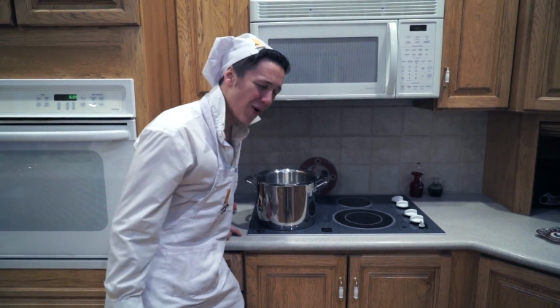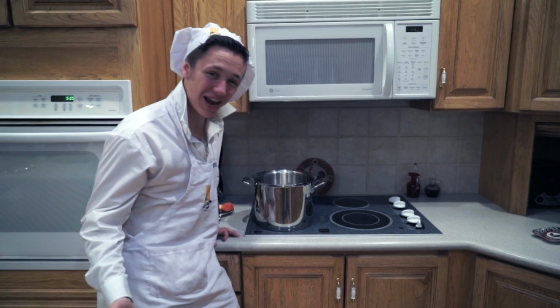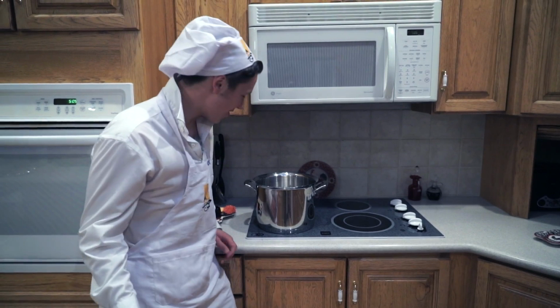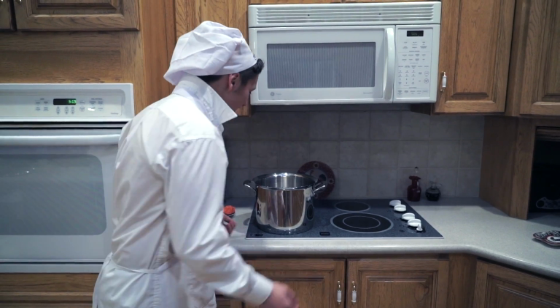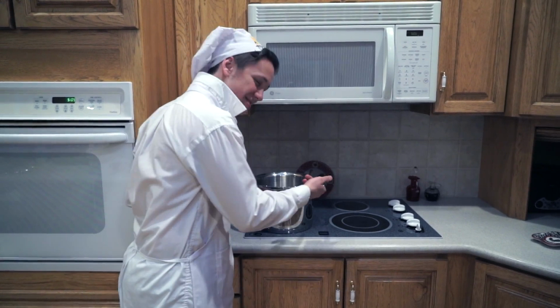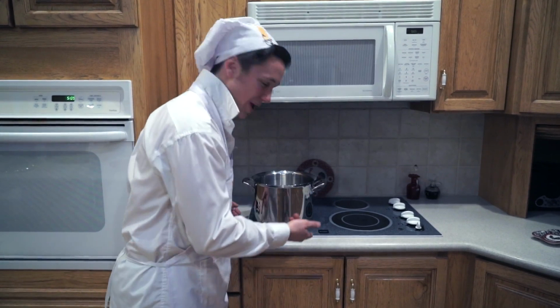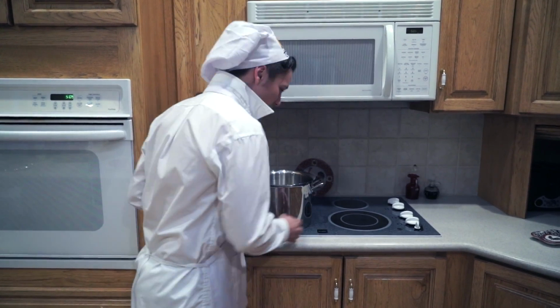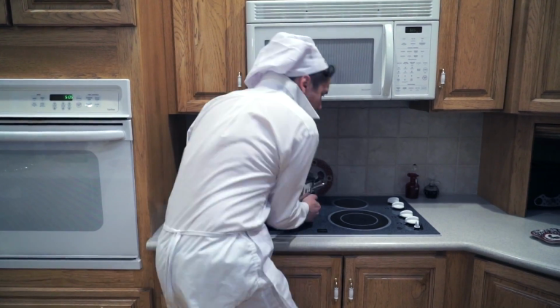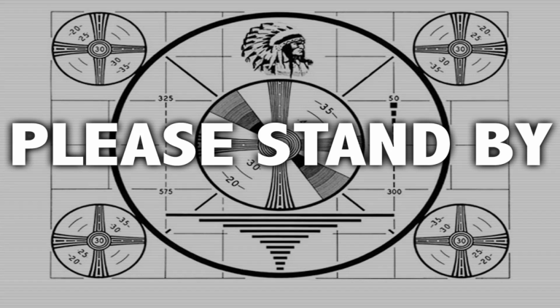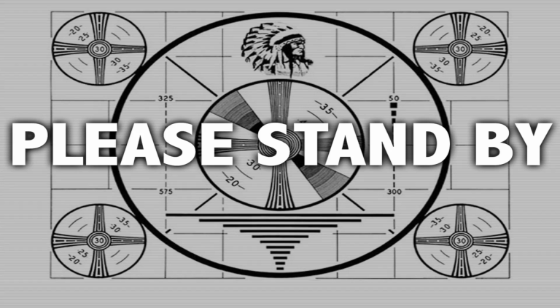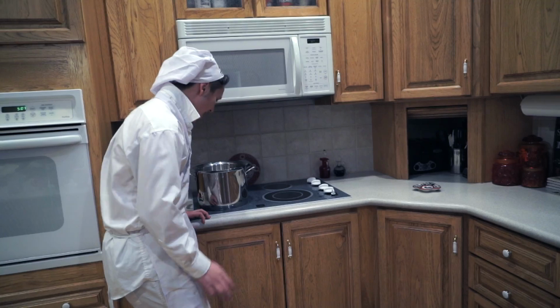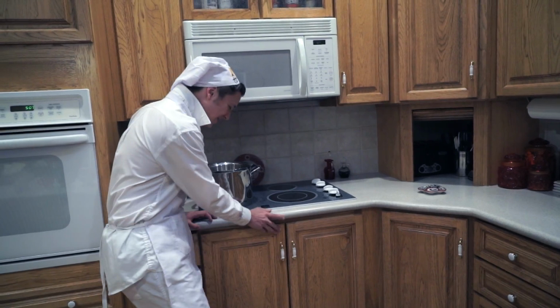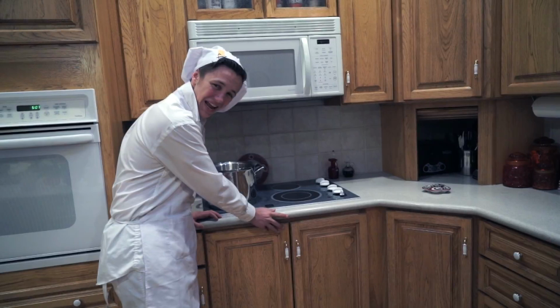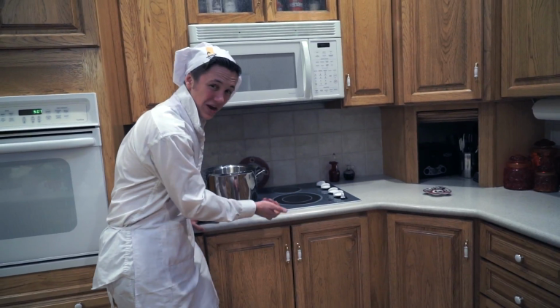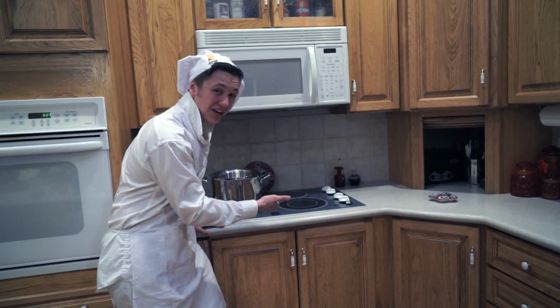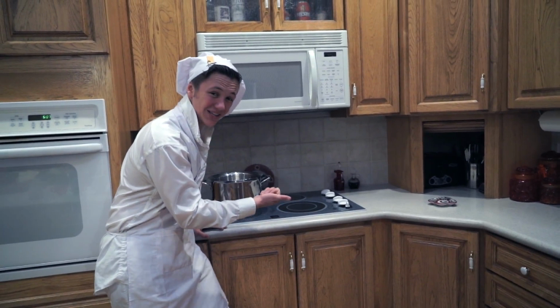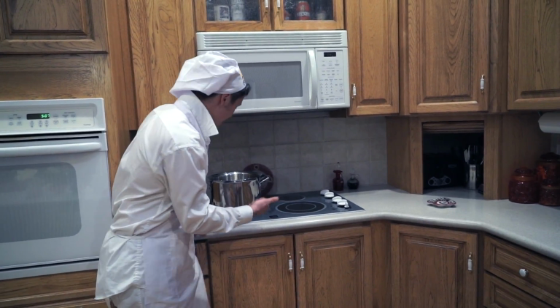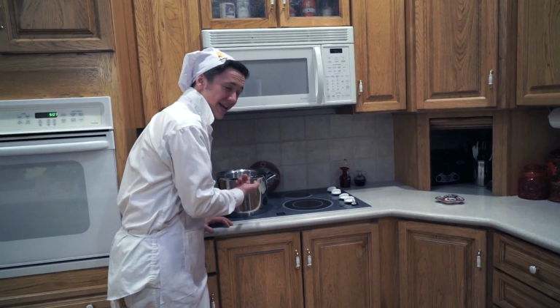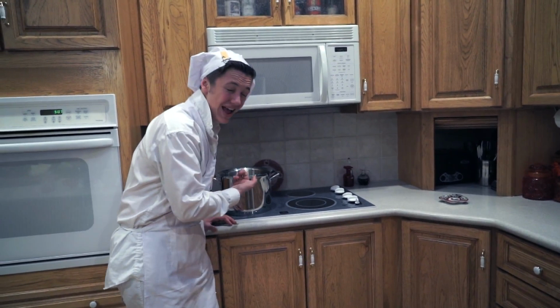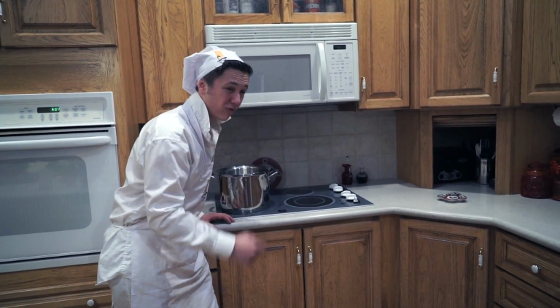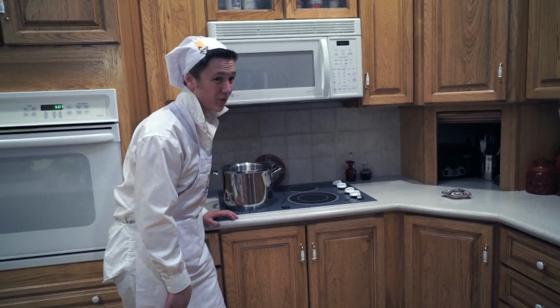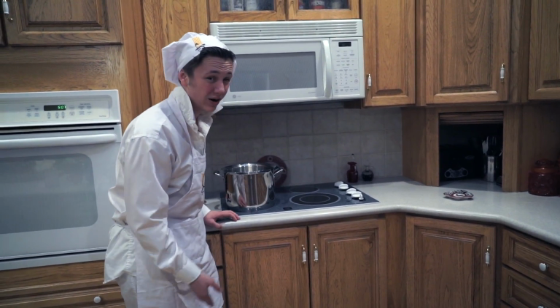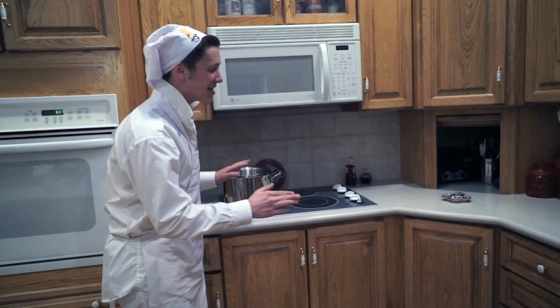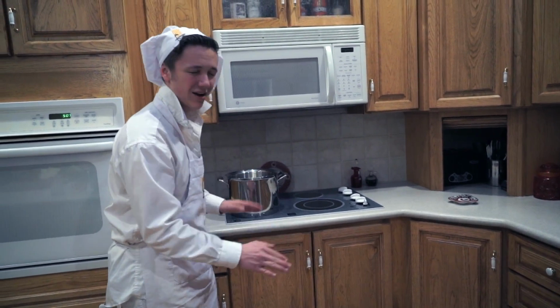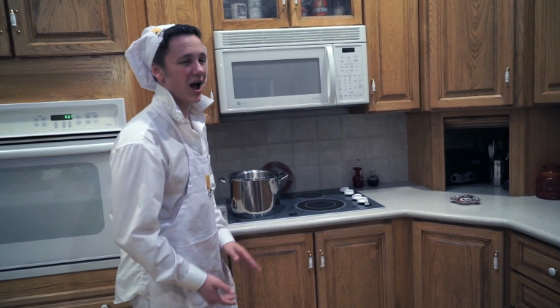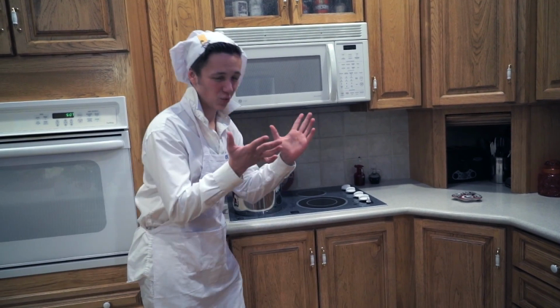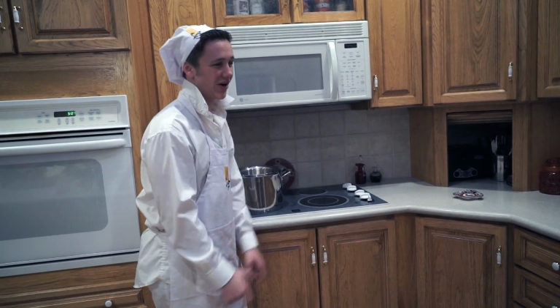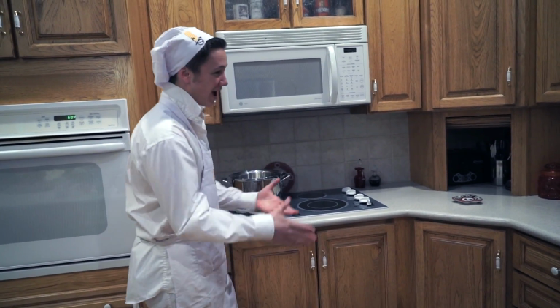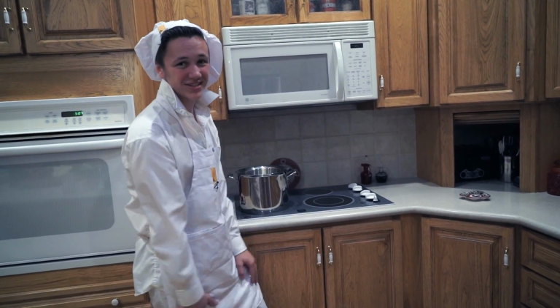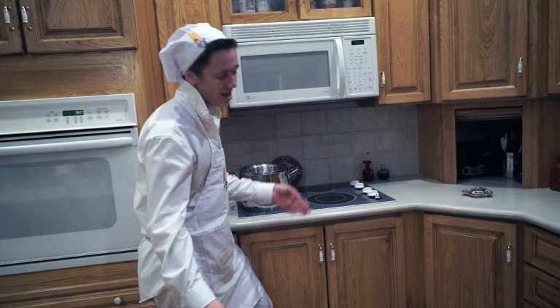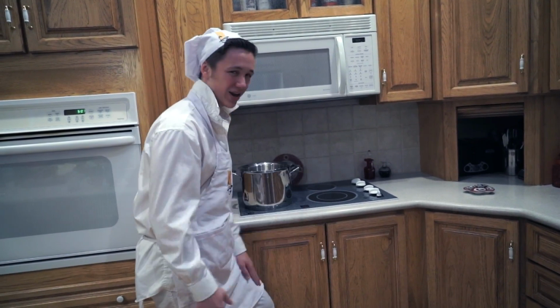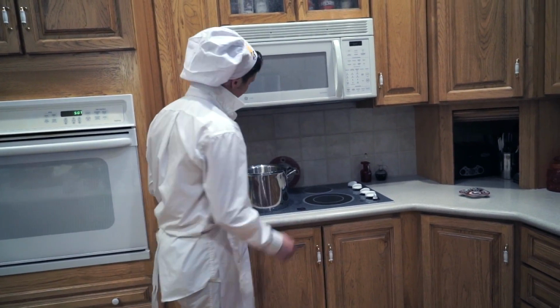So what we got to do first is we got to take our pan. Now what you're not going to want to do is heat the pan up before you put the water, because that's not a good time — you'll burn your hands. I just did. Not a good time.